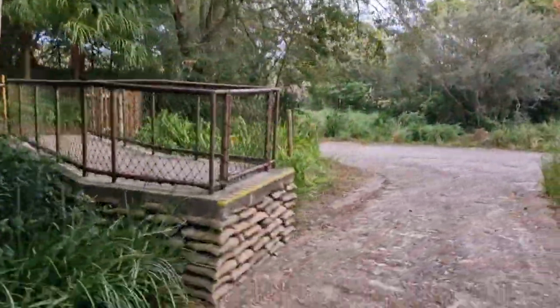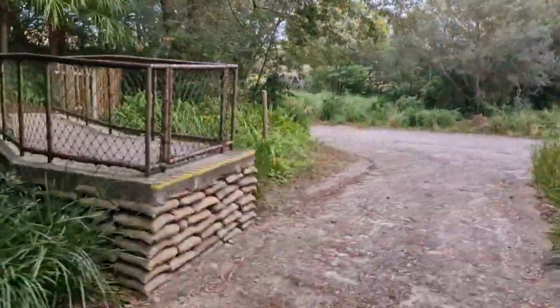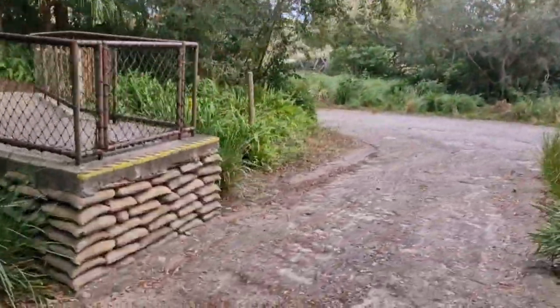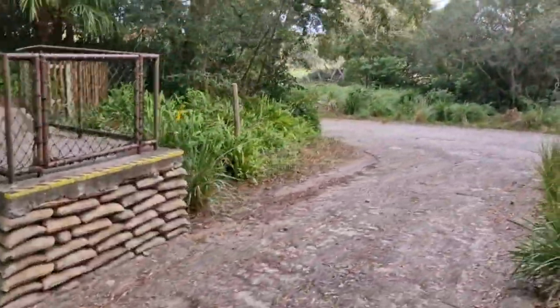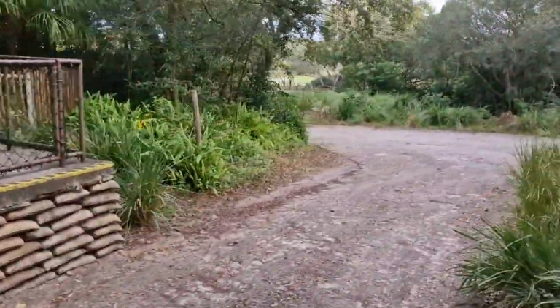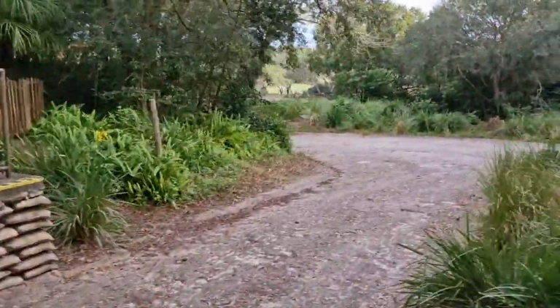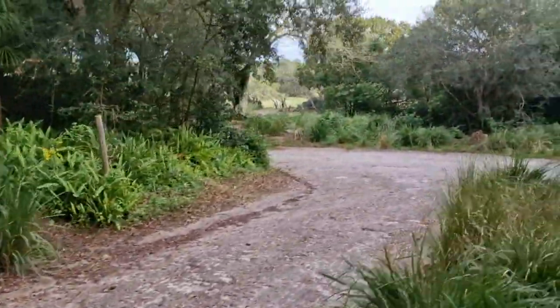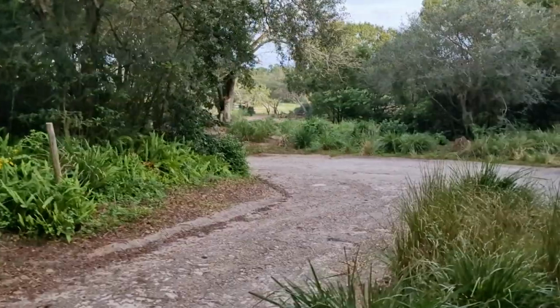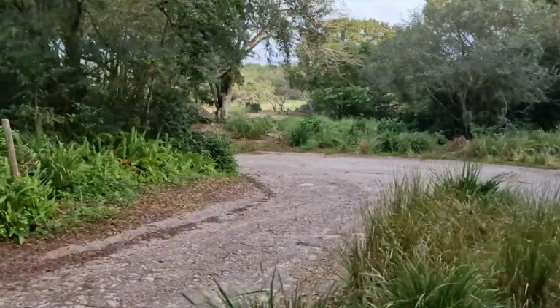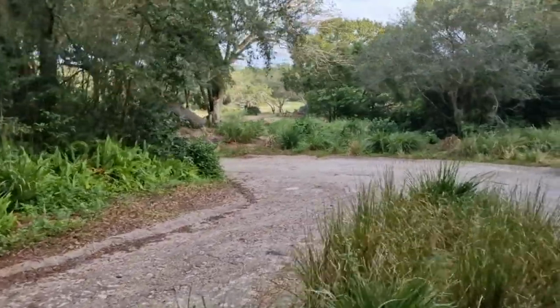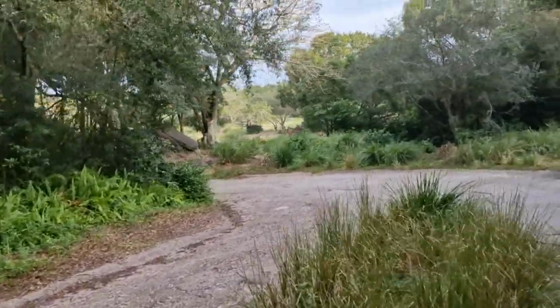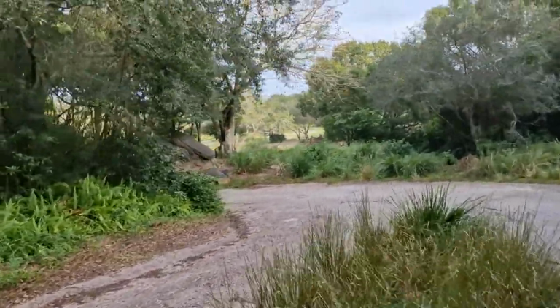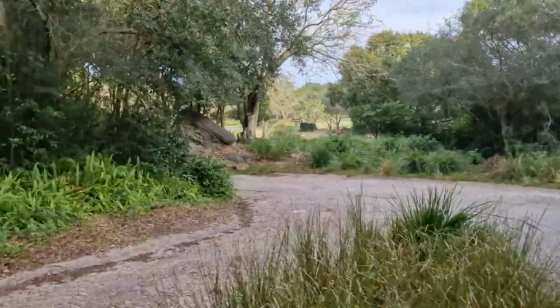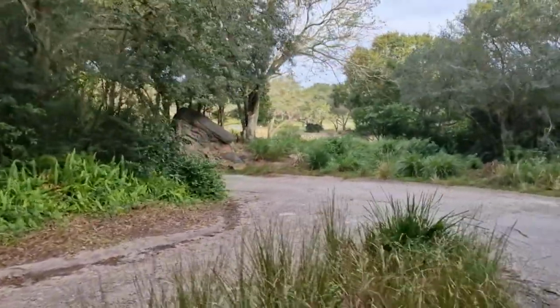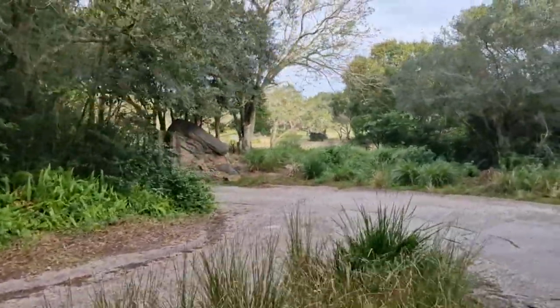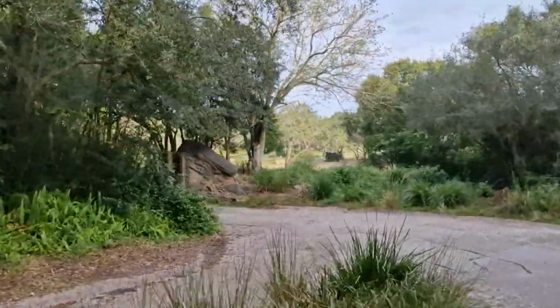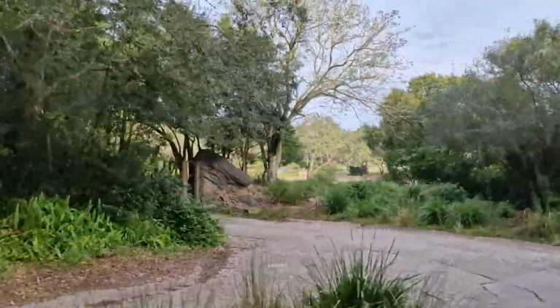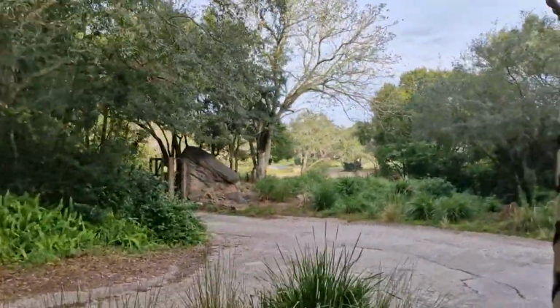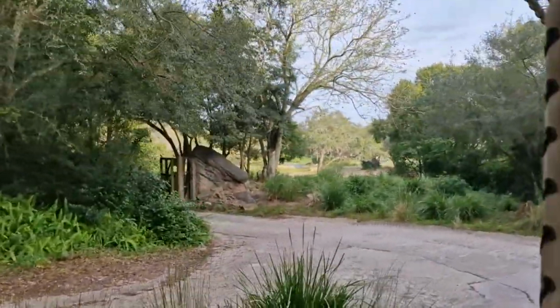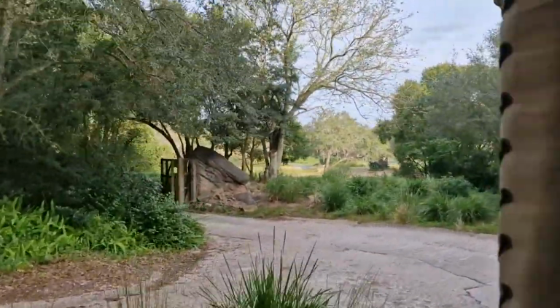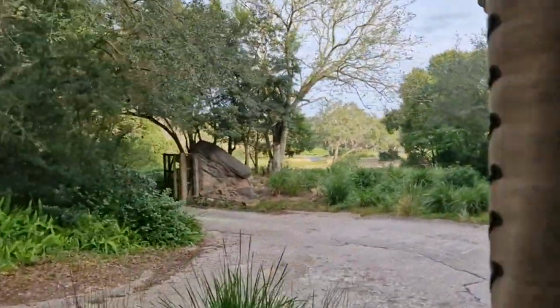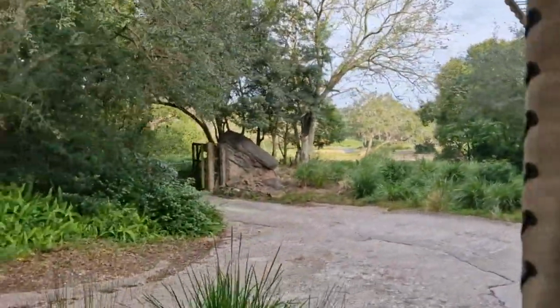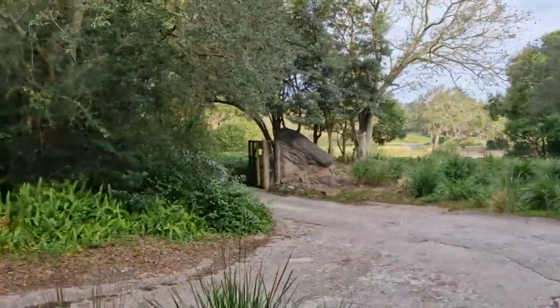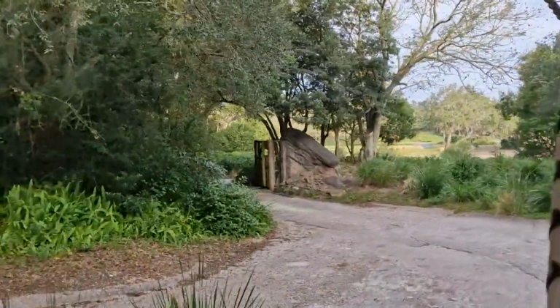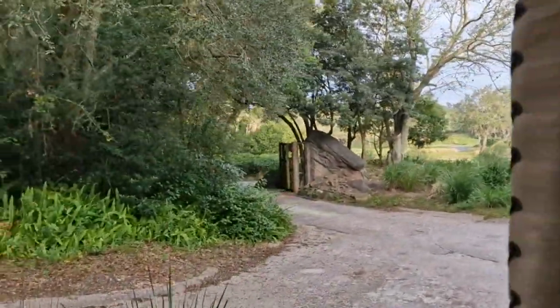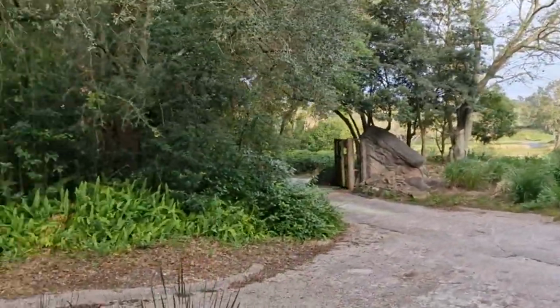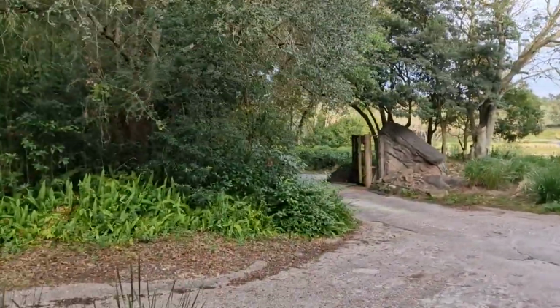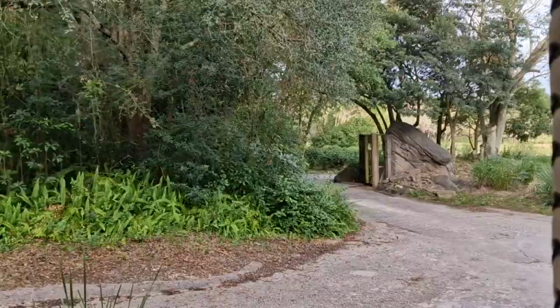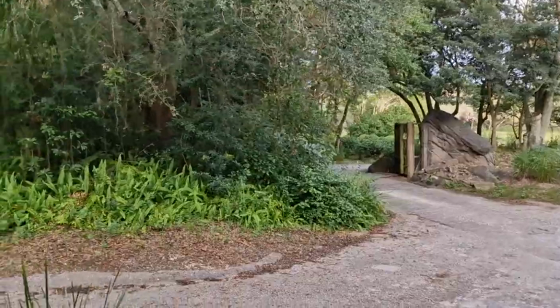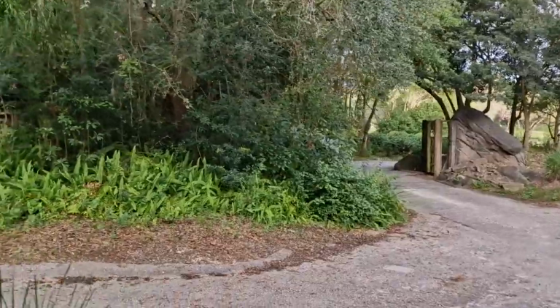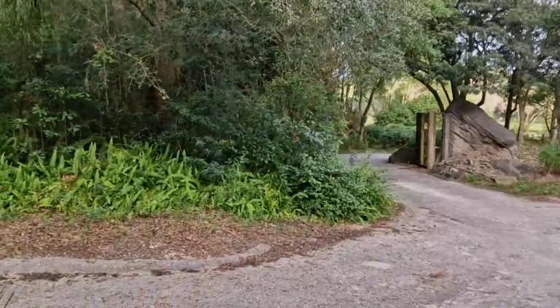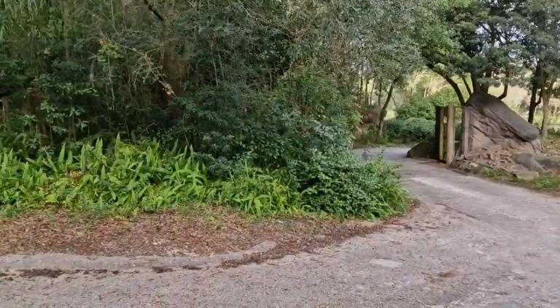Now we will see a change in scenery — we're heading towards the savannah. And in the savannah, the animals will use their speed and agility to evade predators.